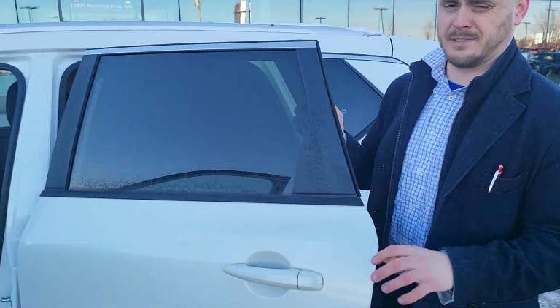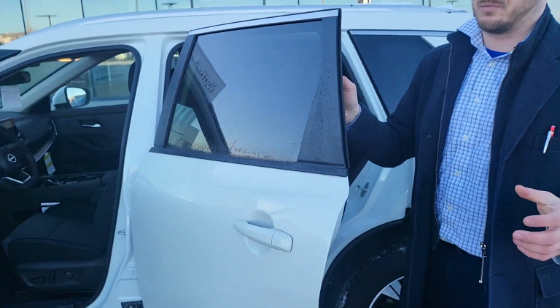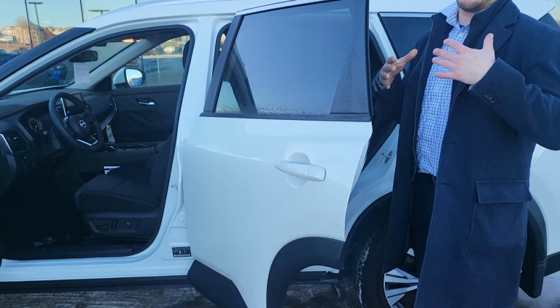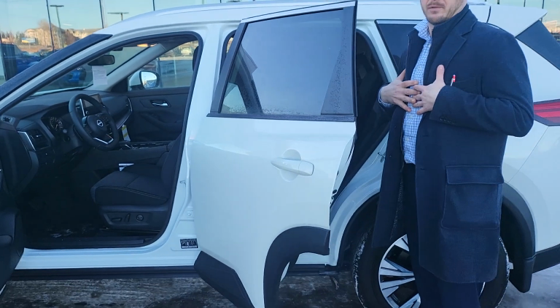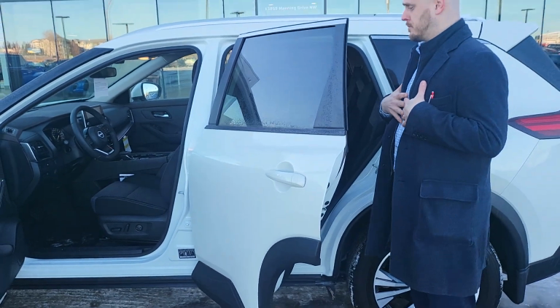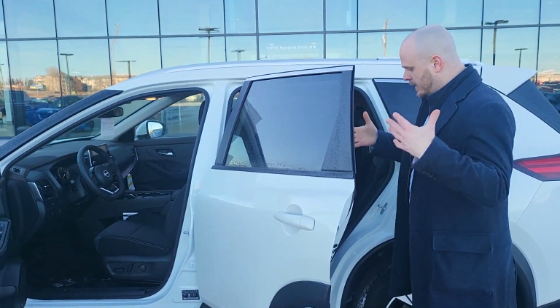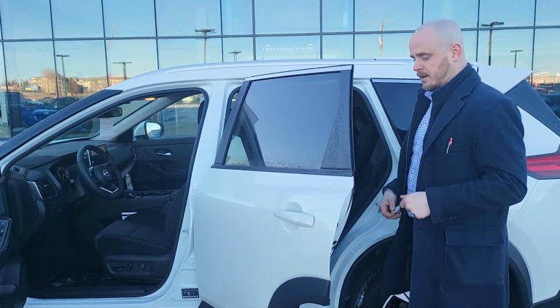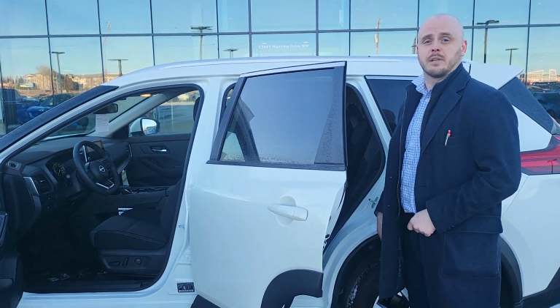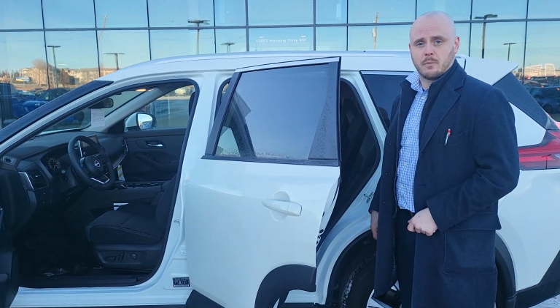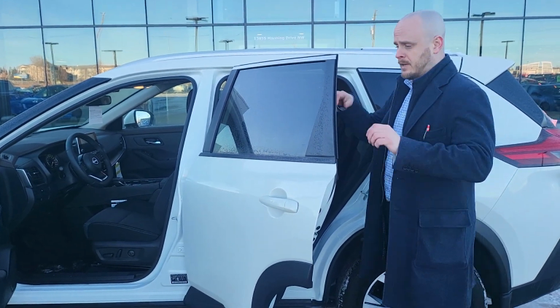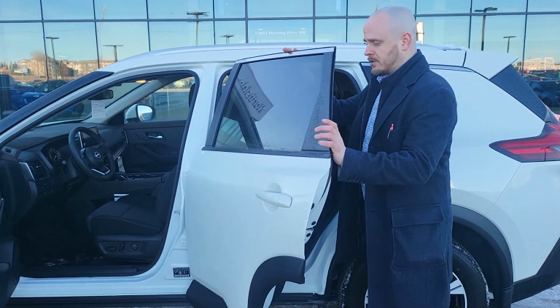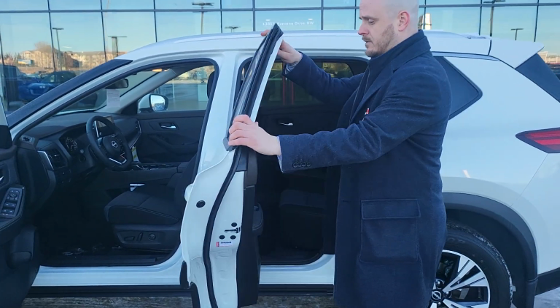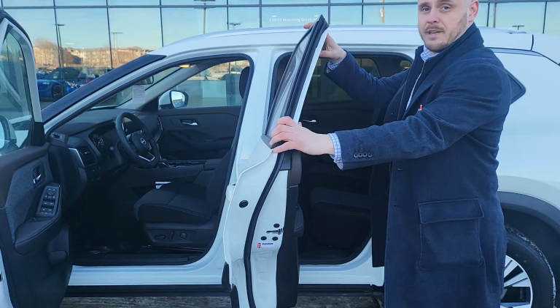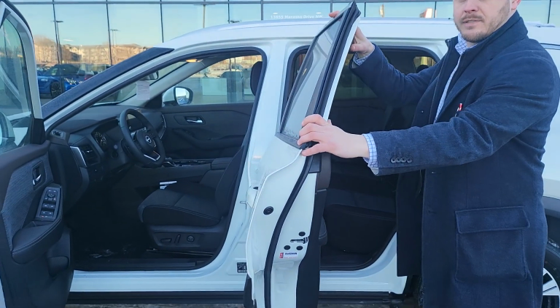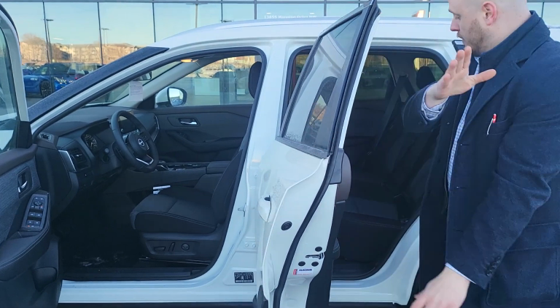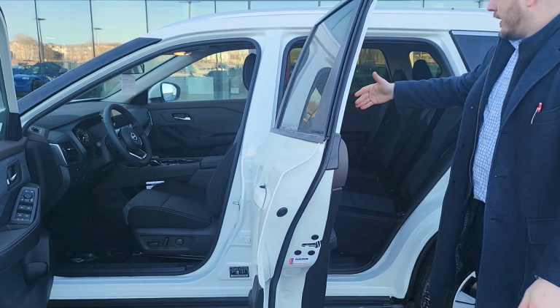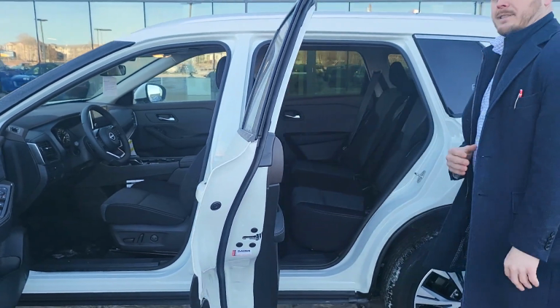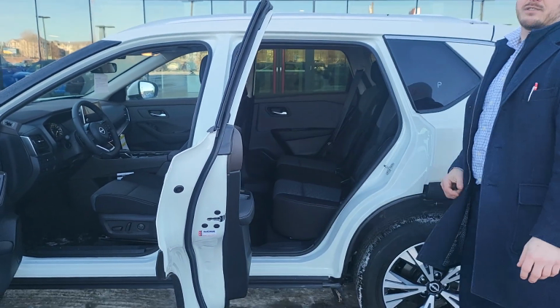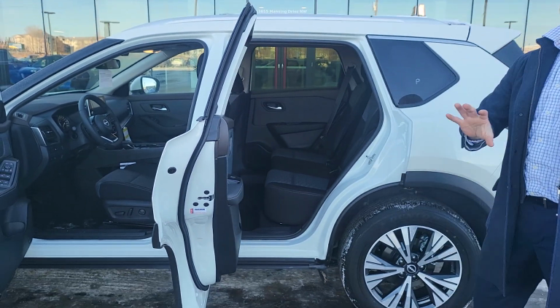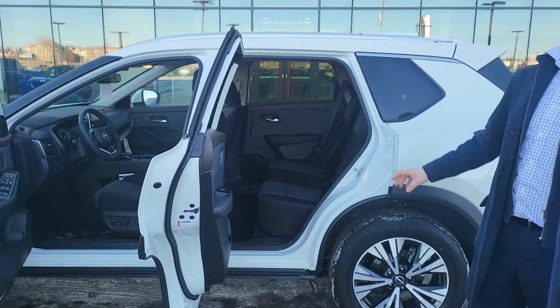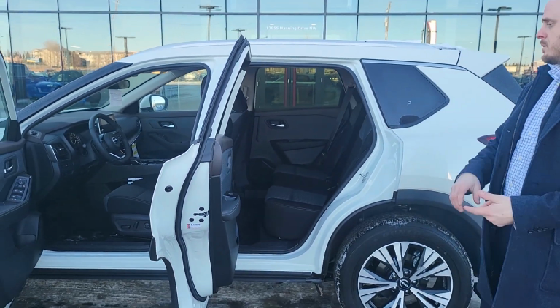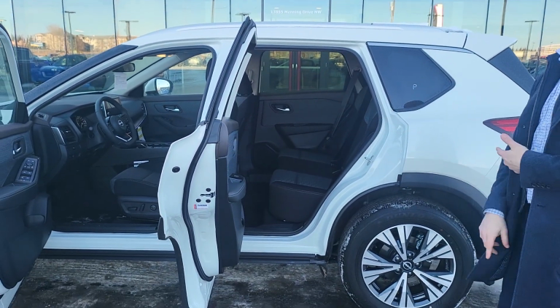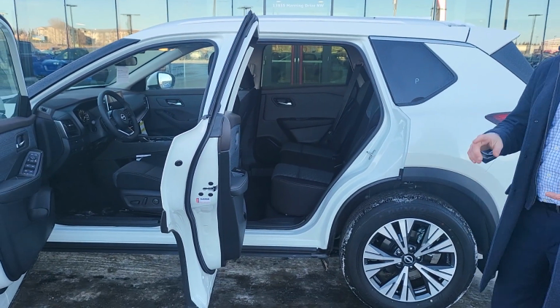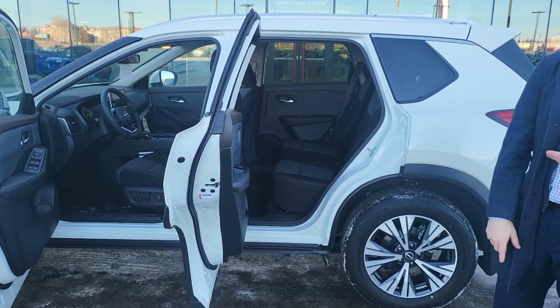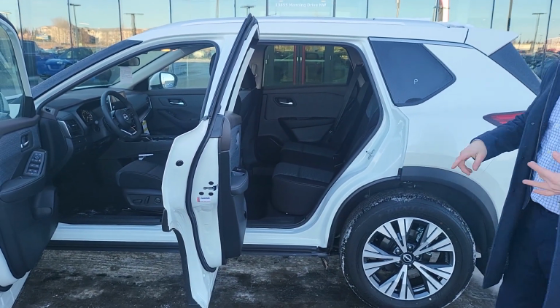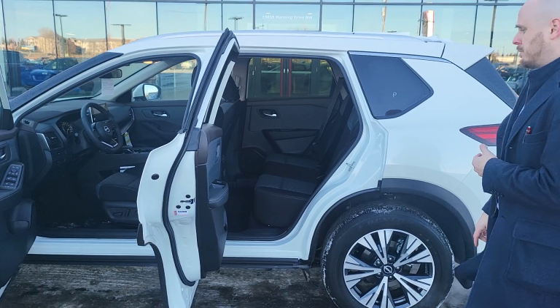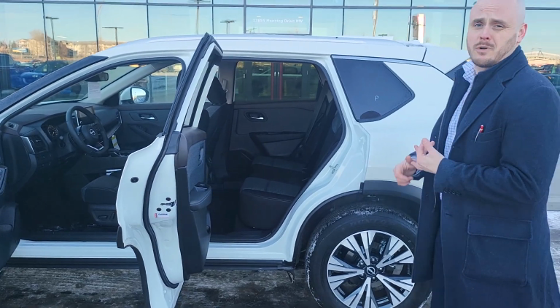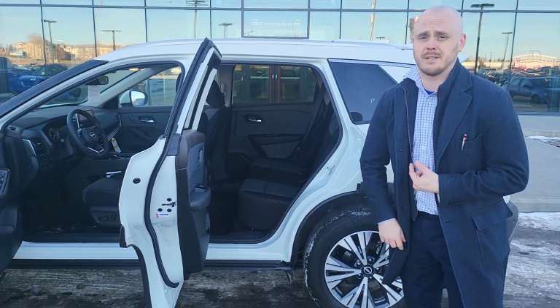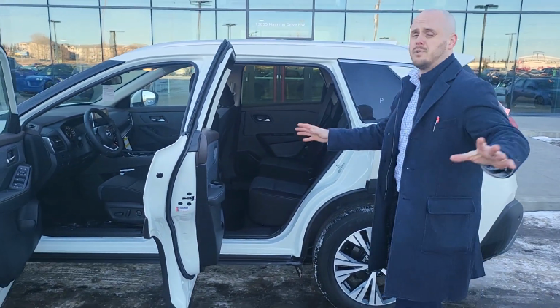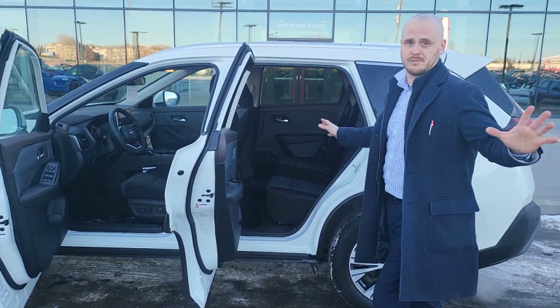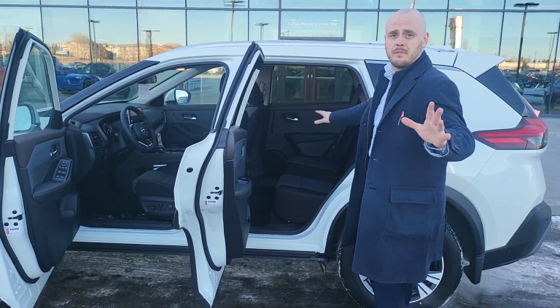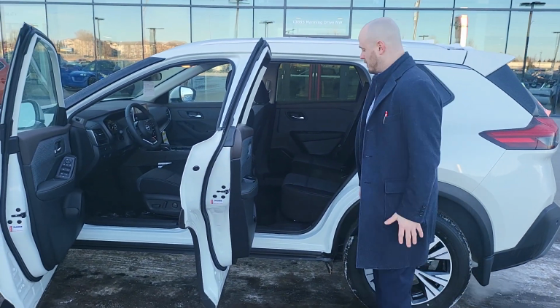This is one of the biggest features for a lot of people. This is how doors typically open — ours go 90 degrees. Look at that. So much easier to get in when it's groceries, car seats, people, drunk friends — who knows? Just whatever you need.